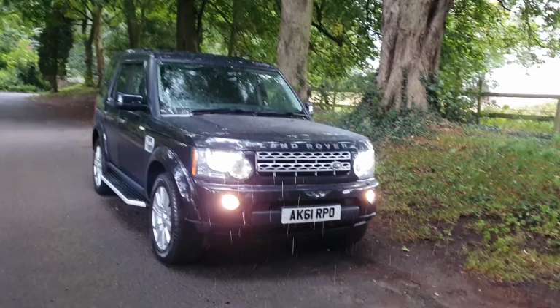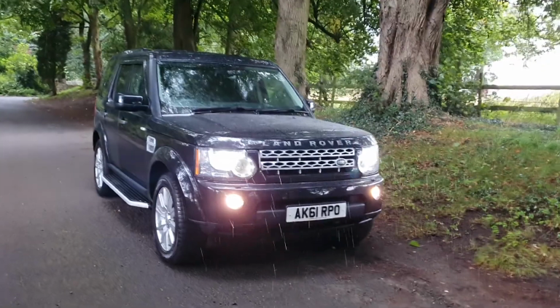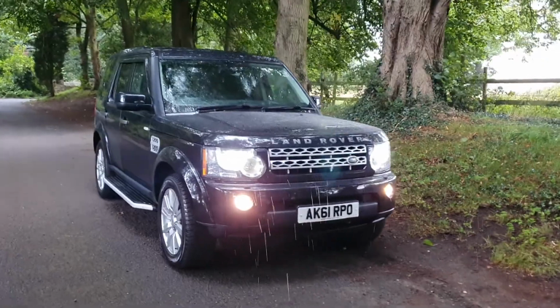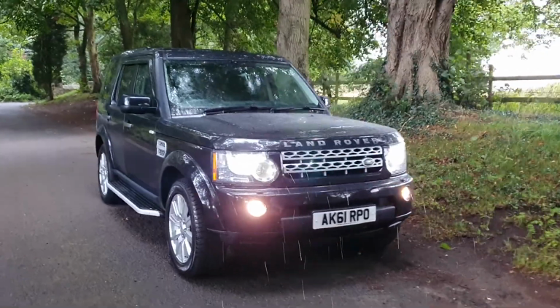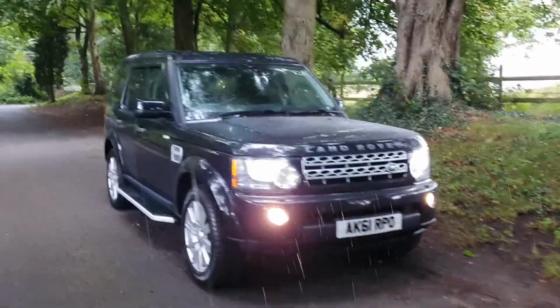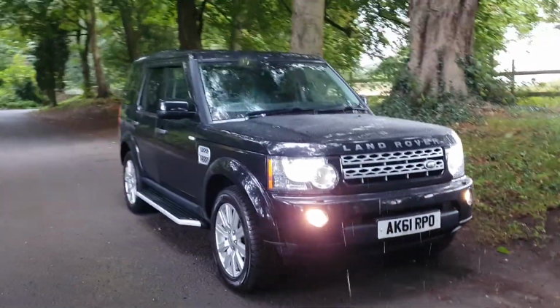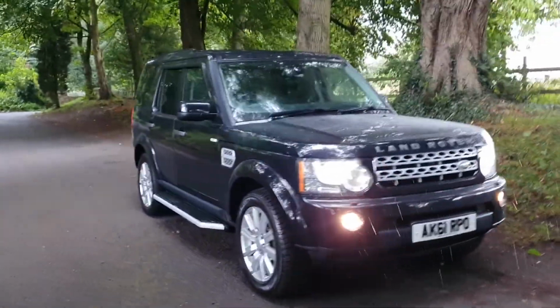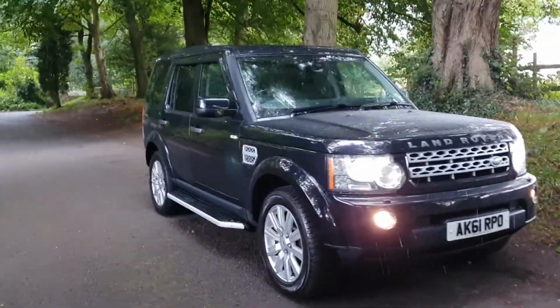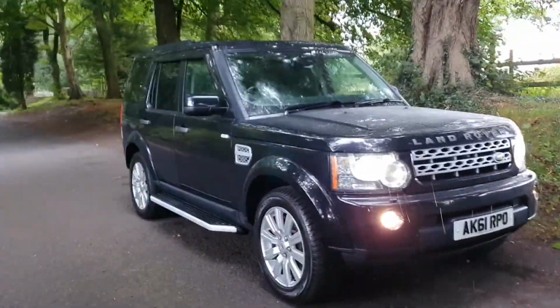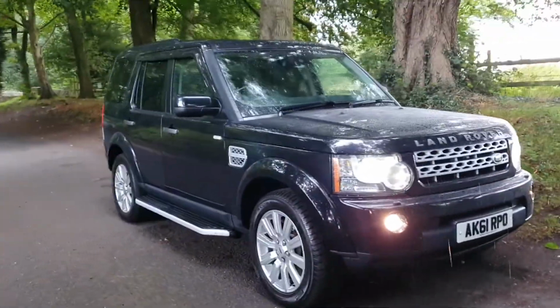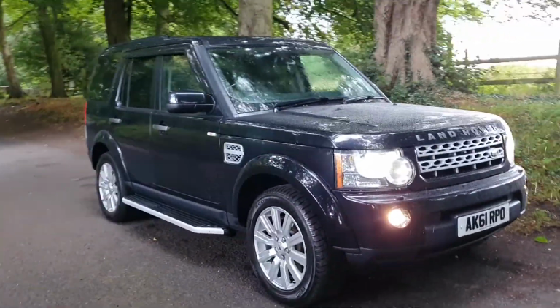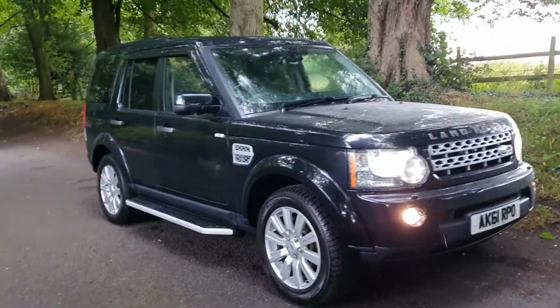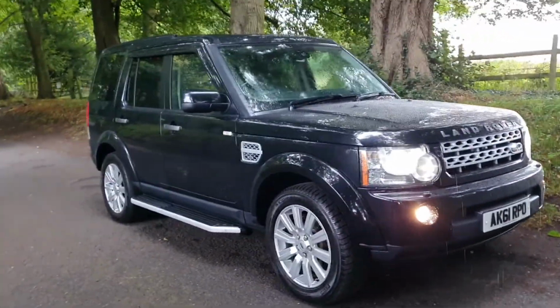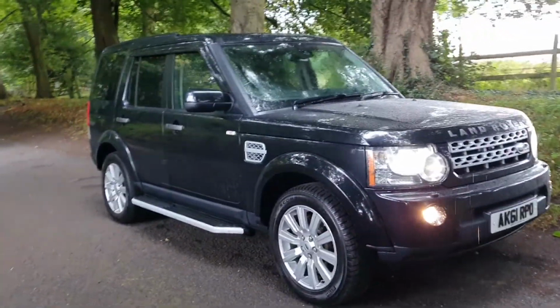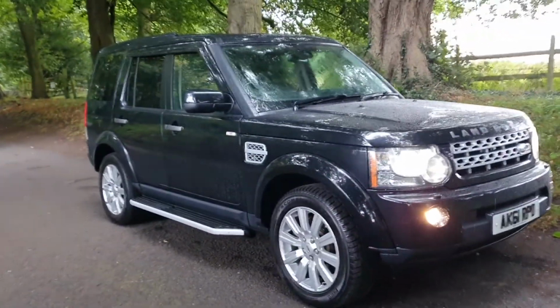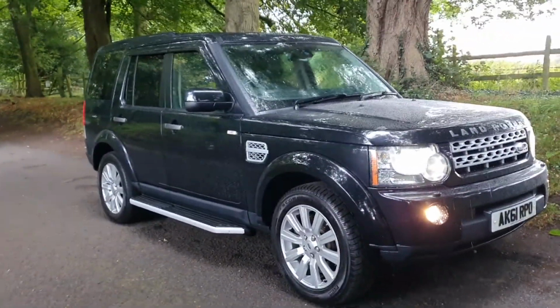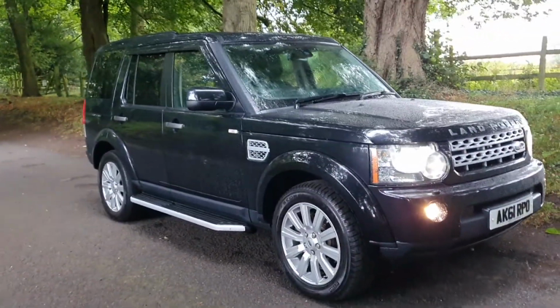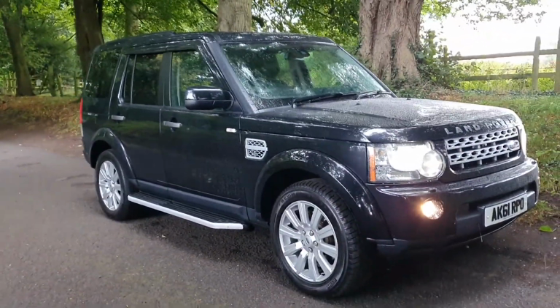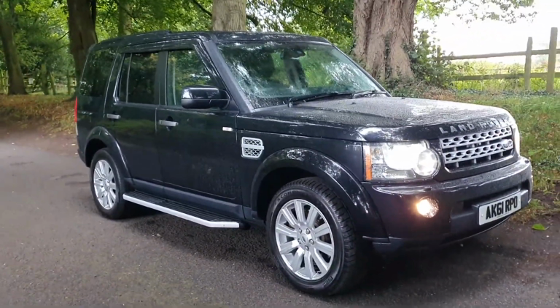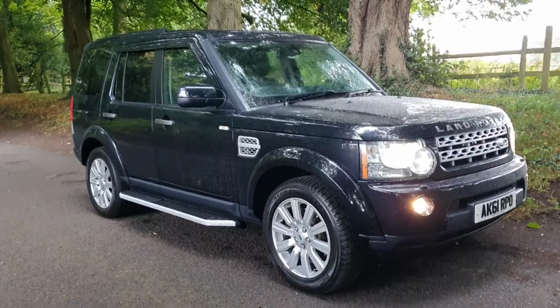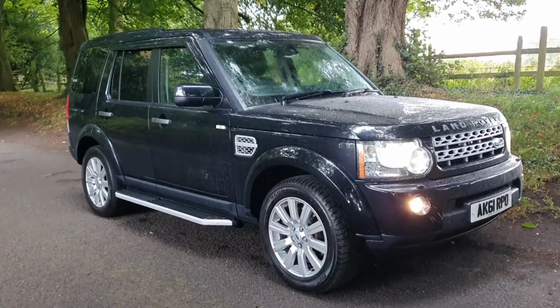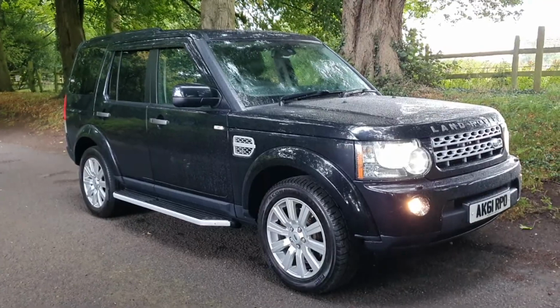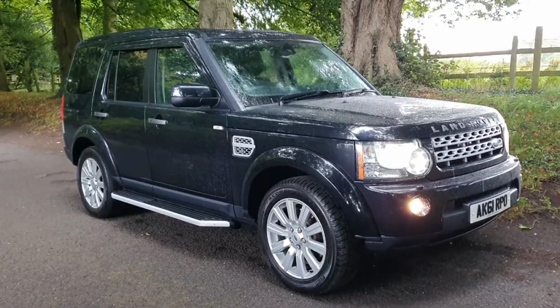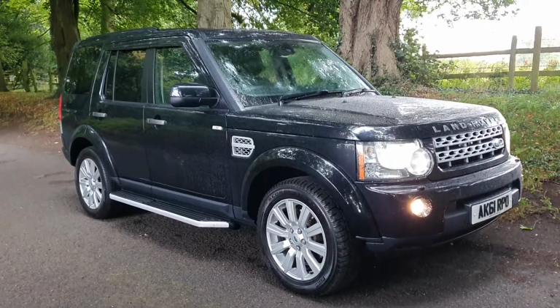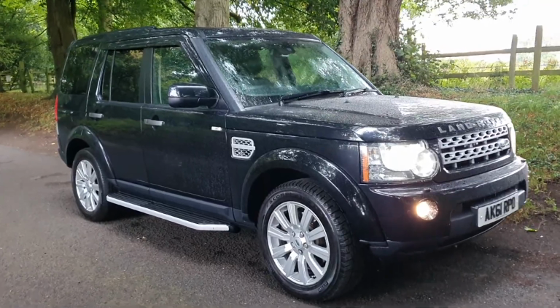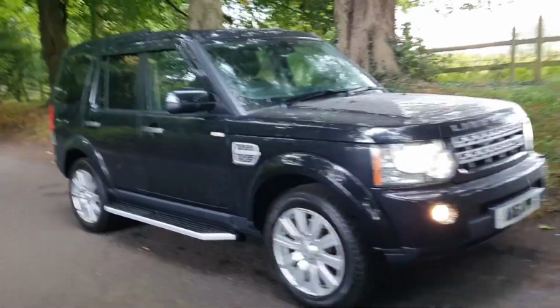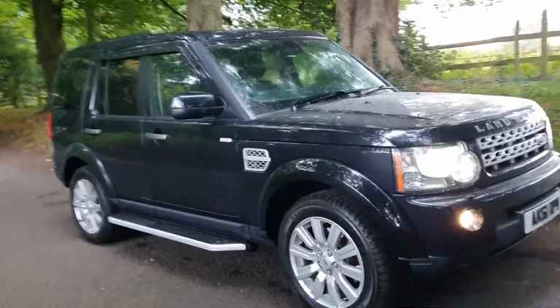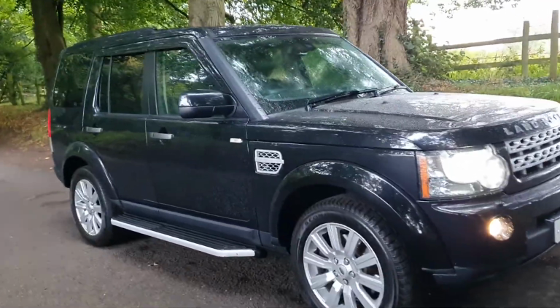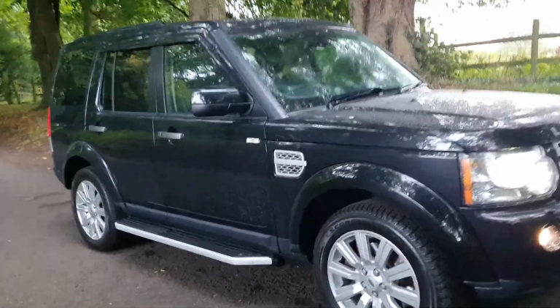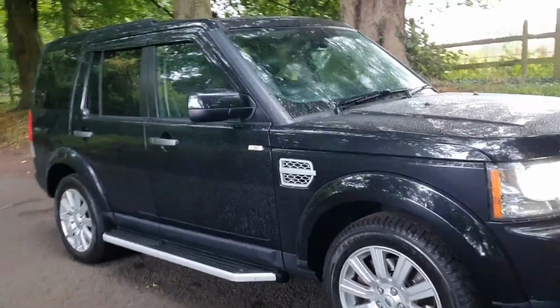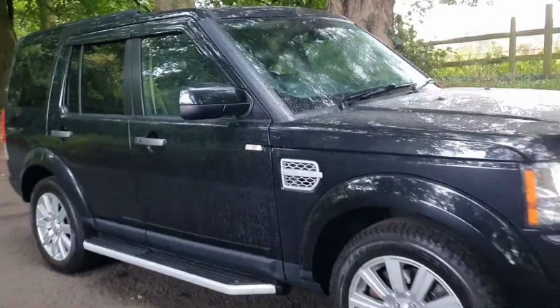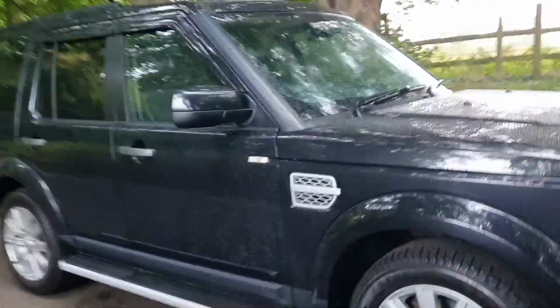Welcome. On sale today, Land Rover Discovery 4, 3 litre, the HSC.